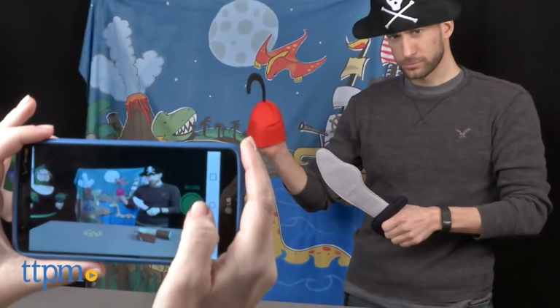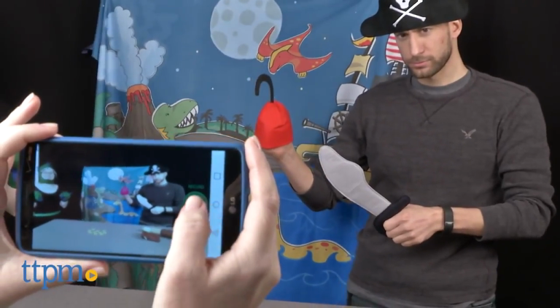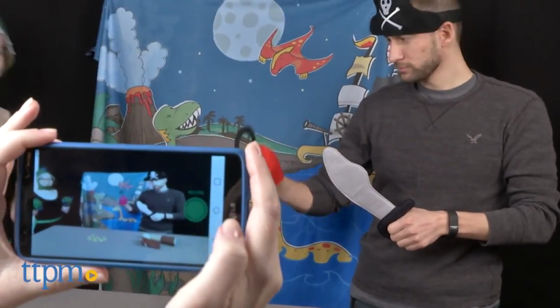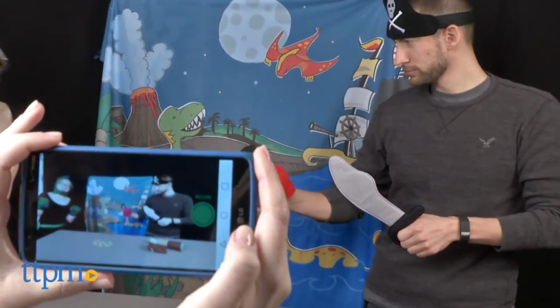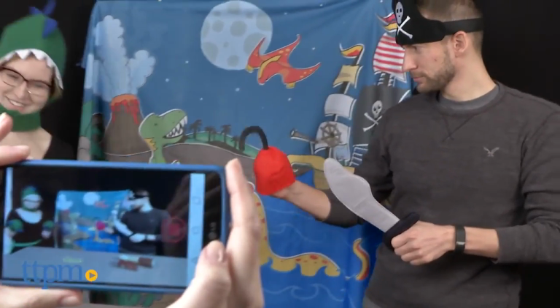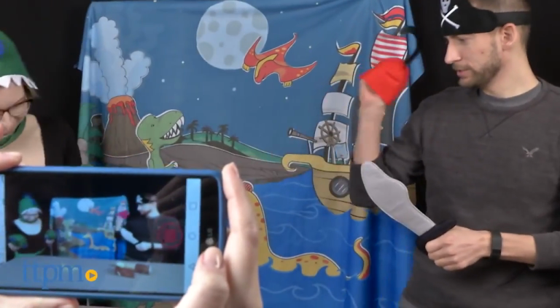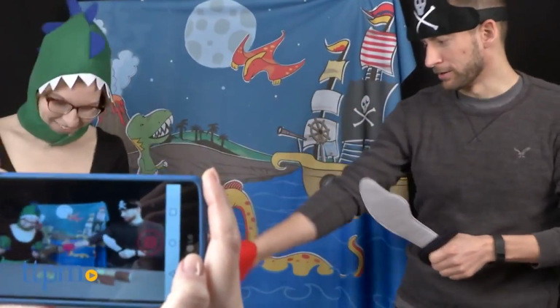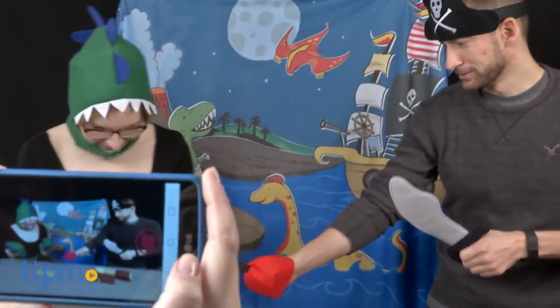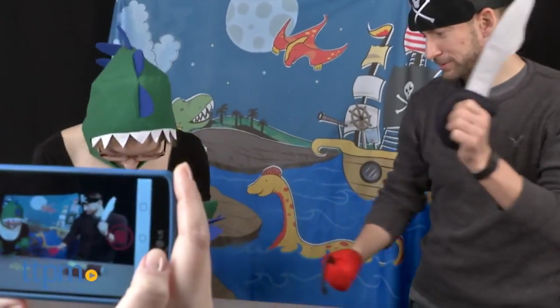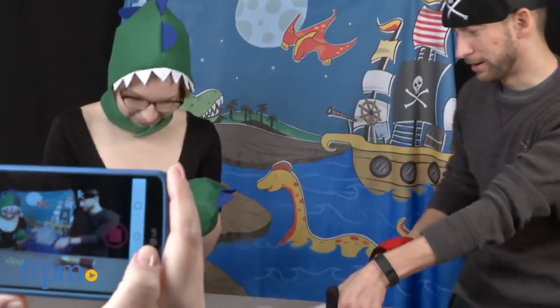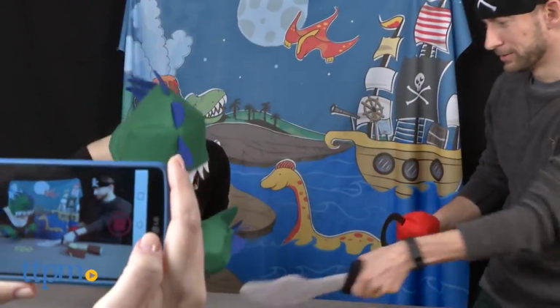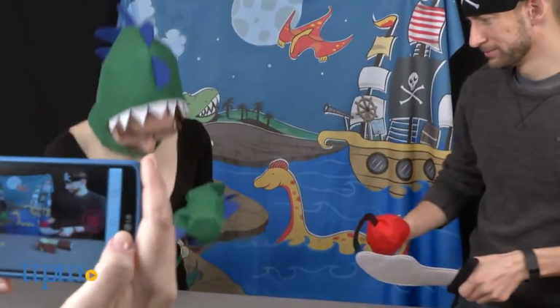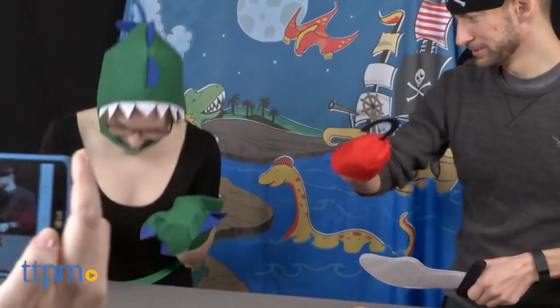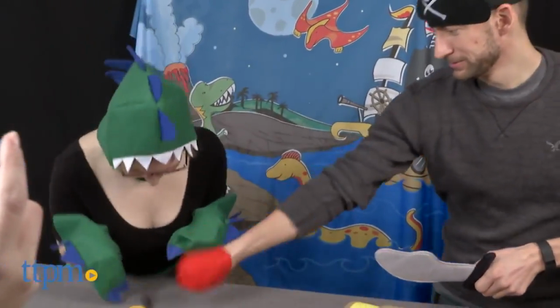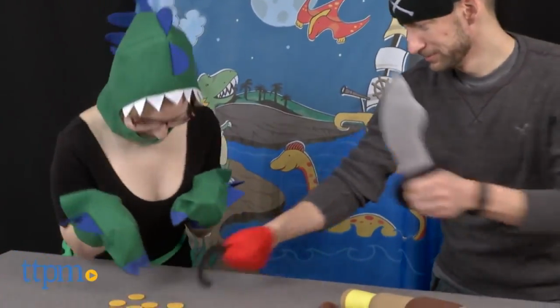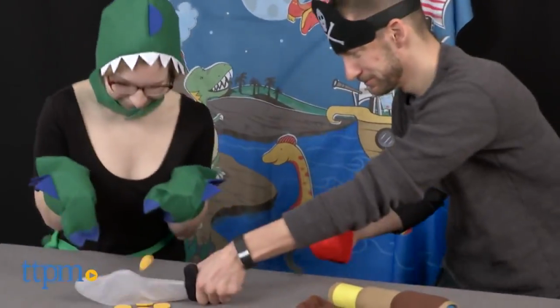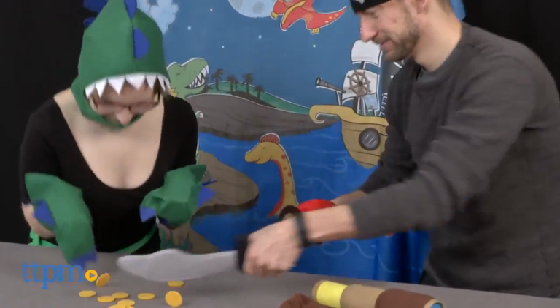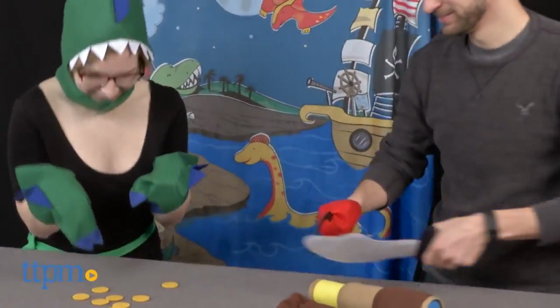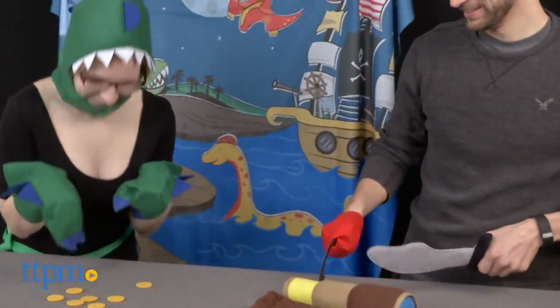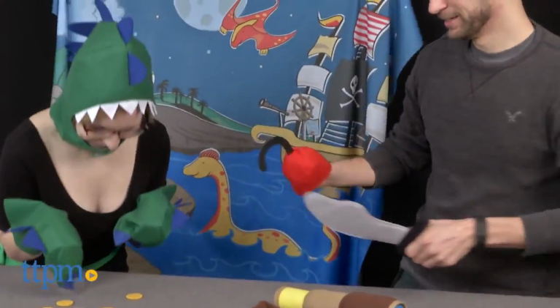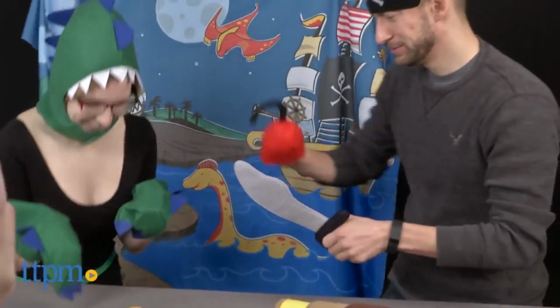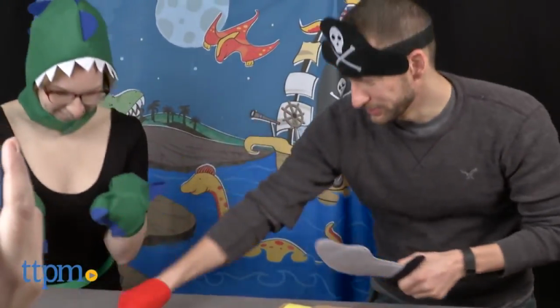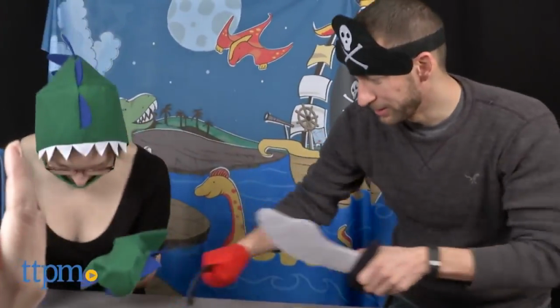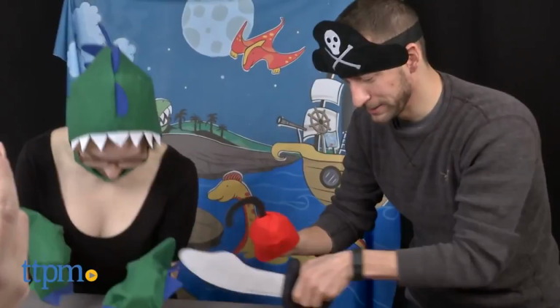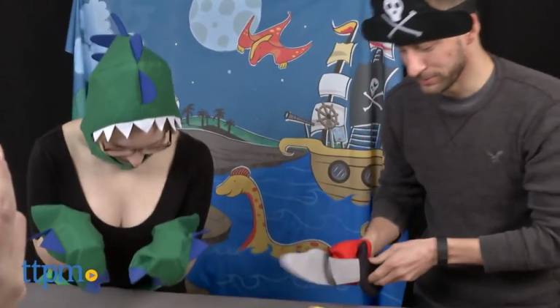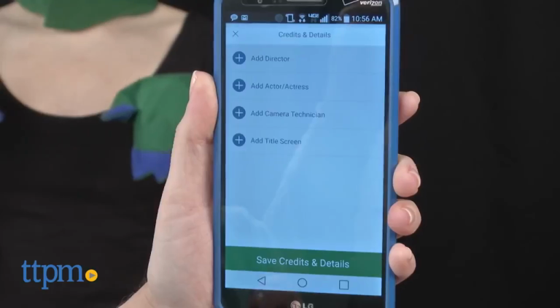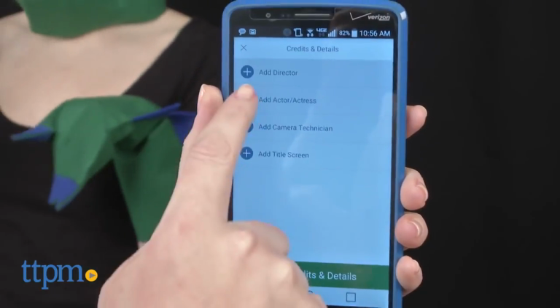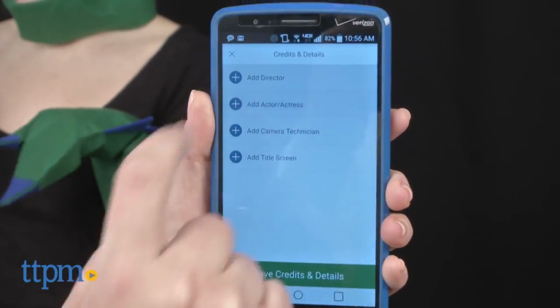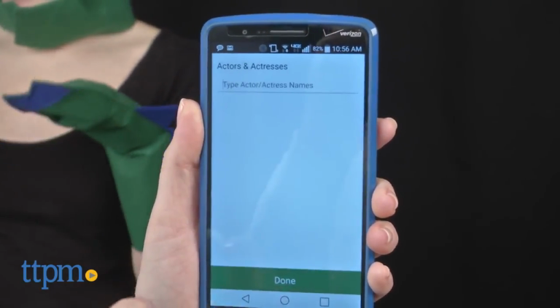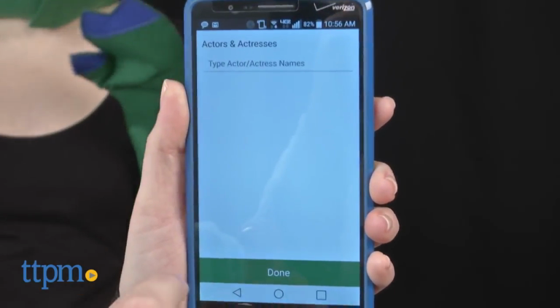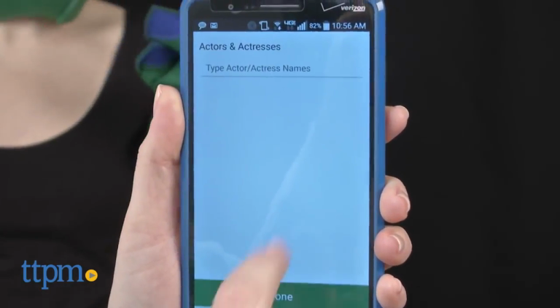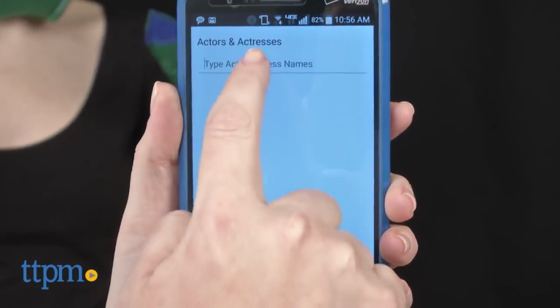All of the pieces are soft felt, and the backdrop measures 55 inches by 42 inches. If kids want to share their roleplay storylines, use the free iOS and Android Props in a Box app to create shareable movies.